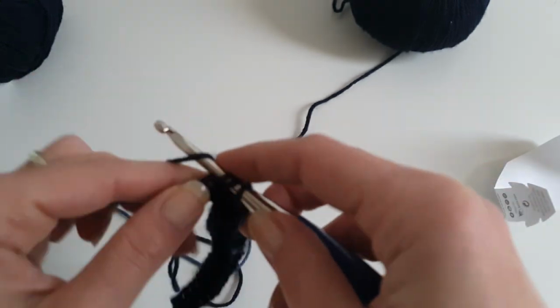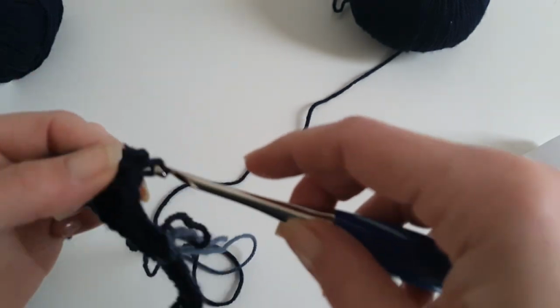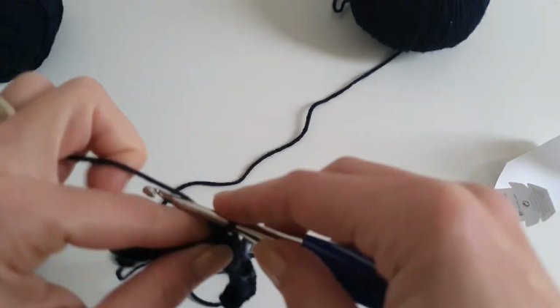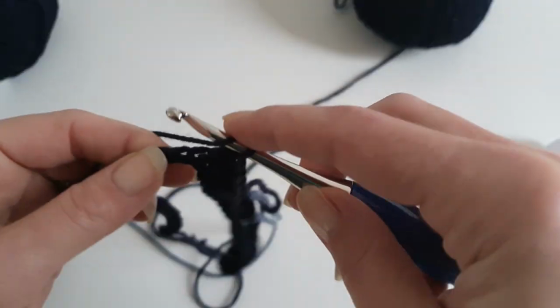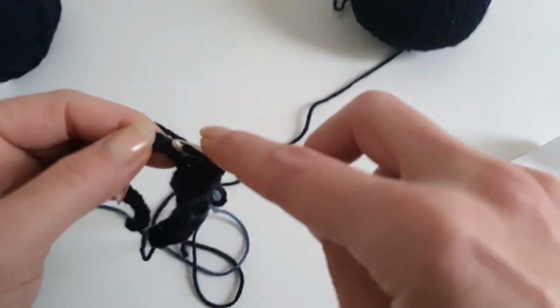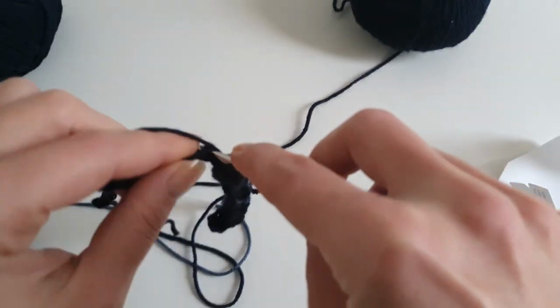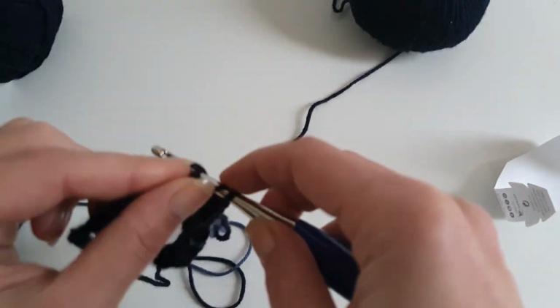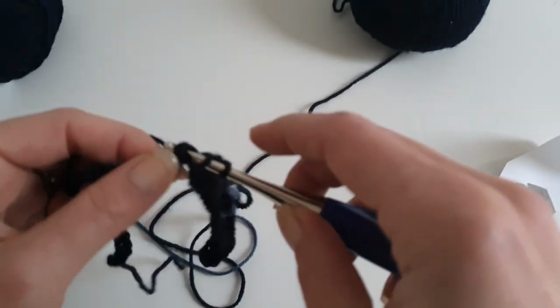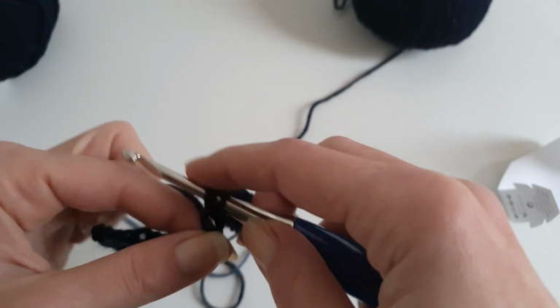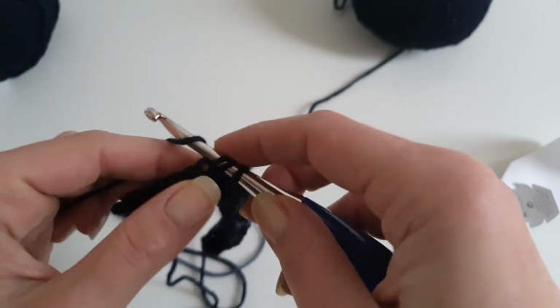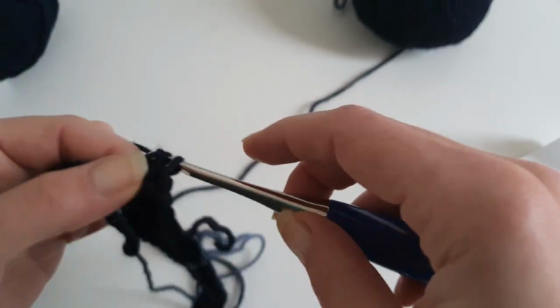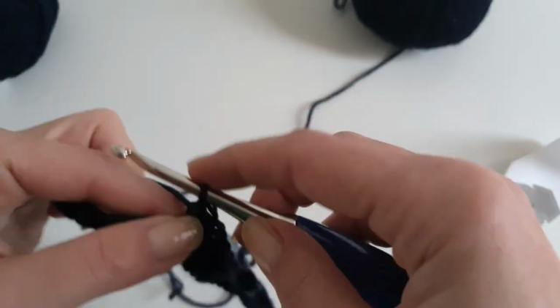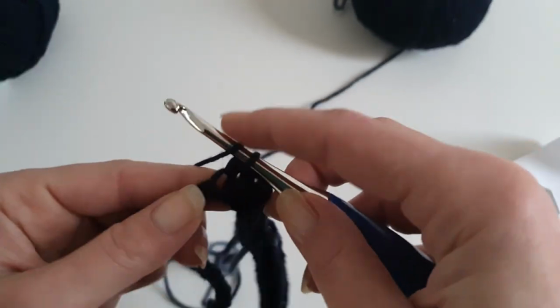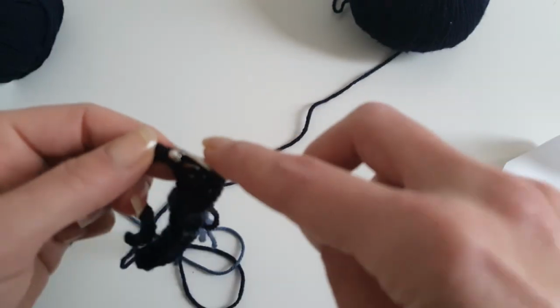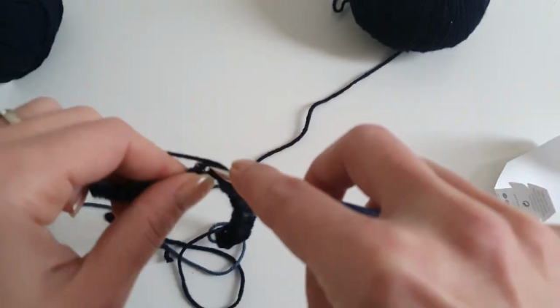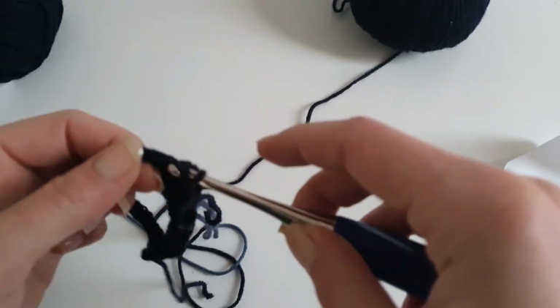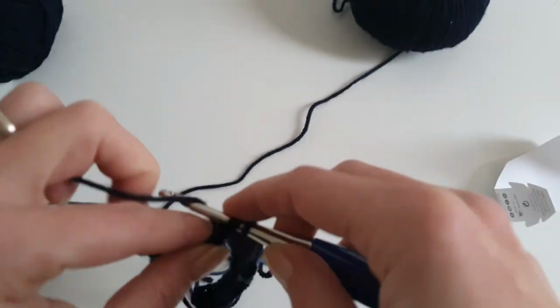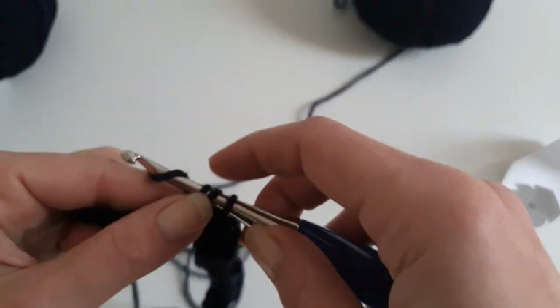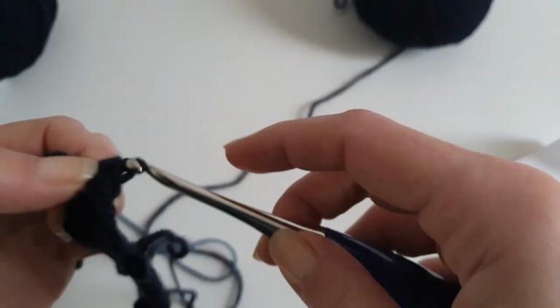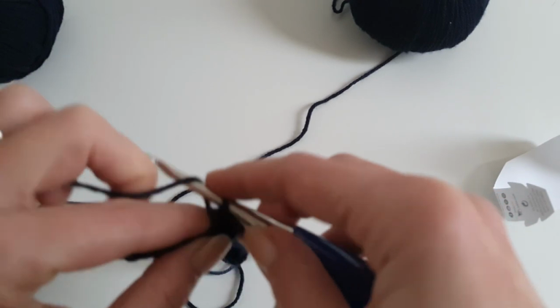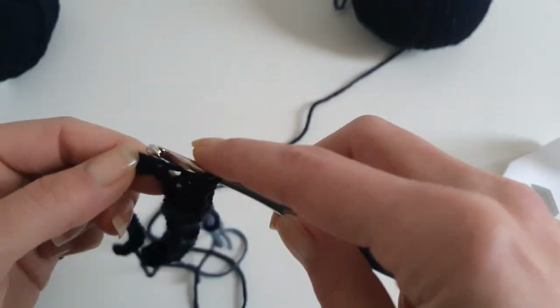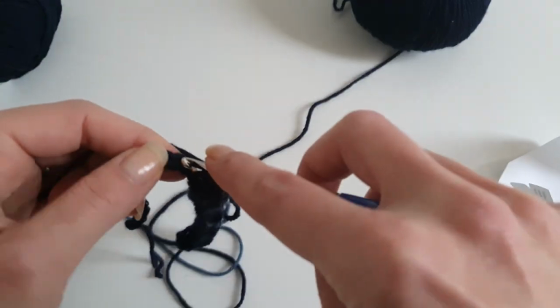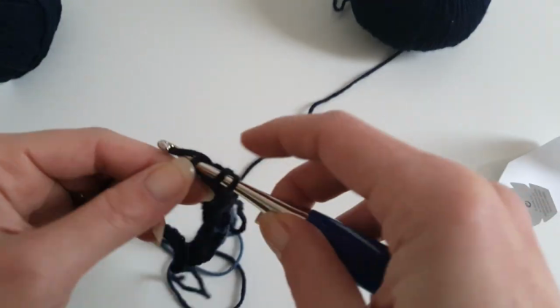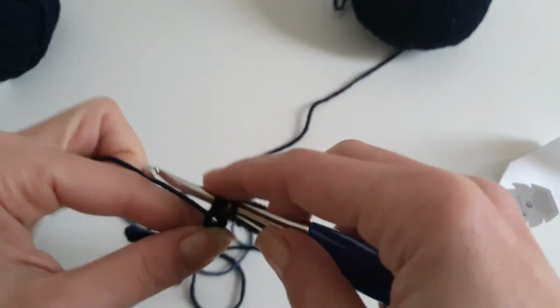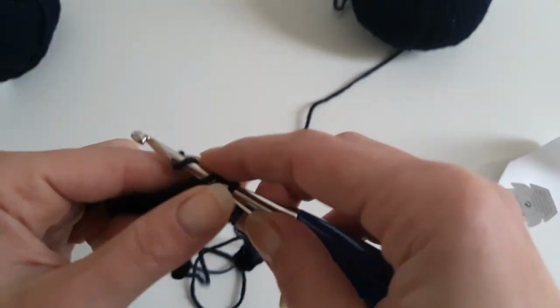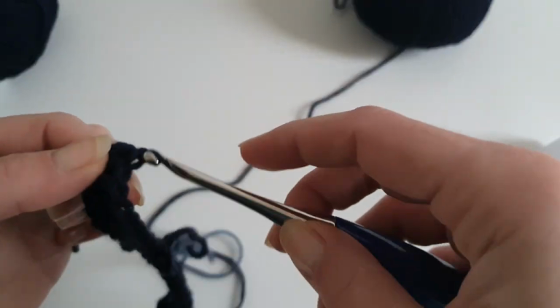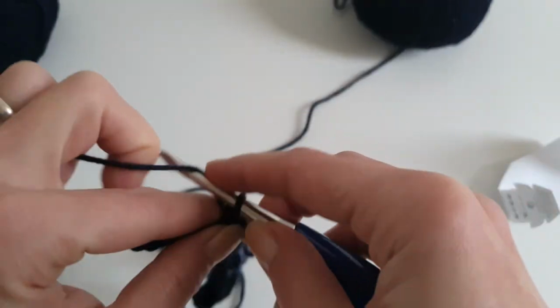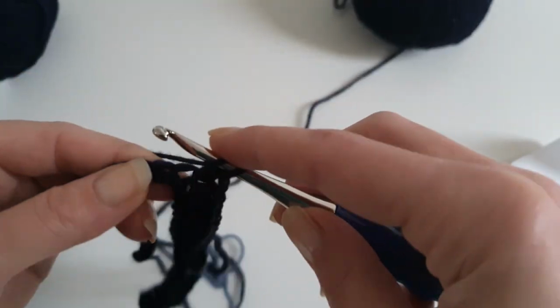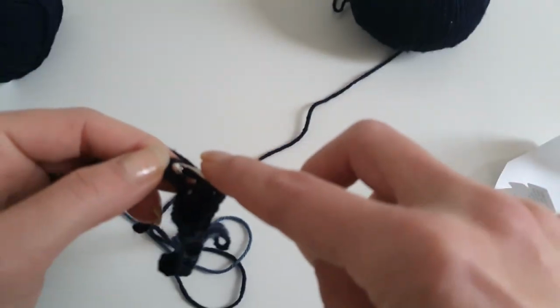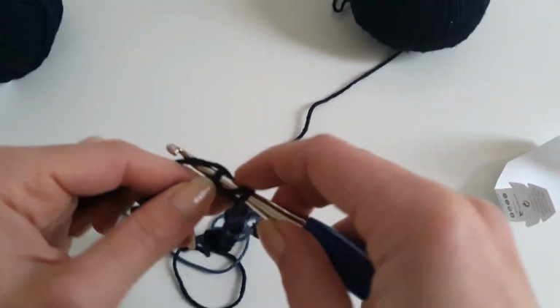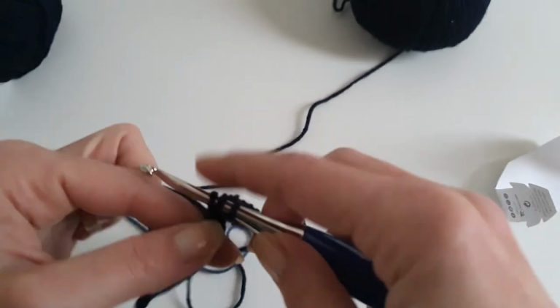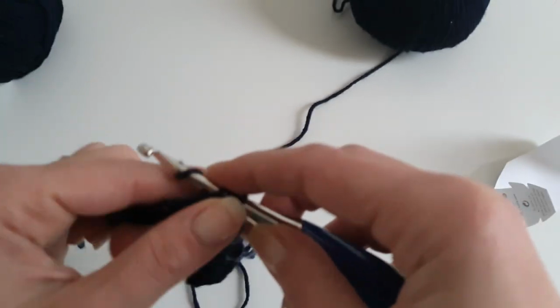After changing the color back to dark blue, you will have to work 20 half double crochet in dark blue, changing the color on the 20th stitch.